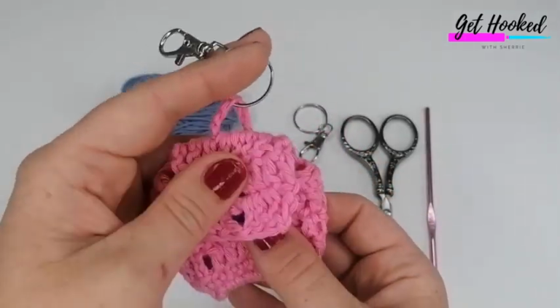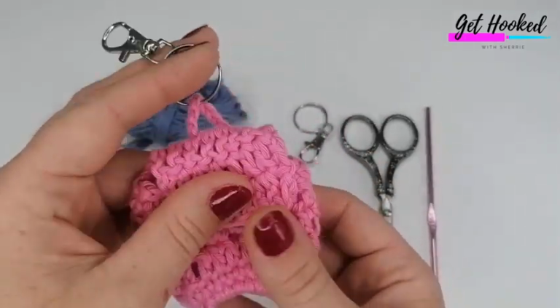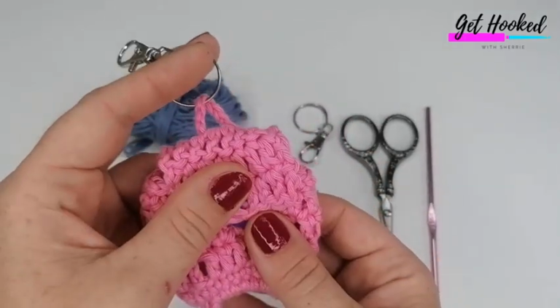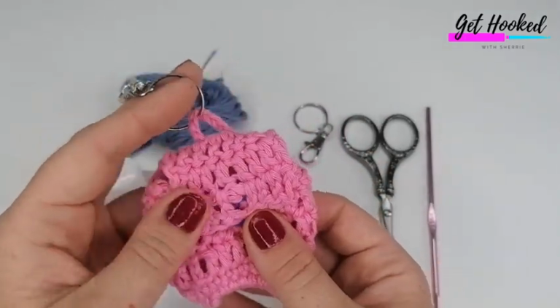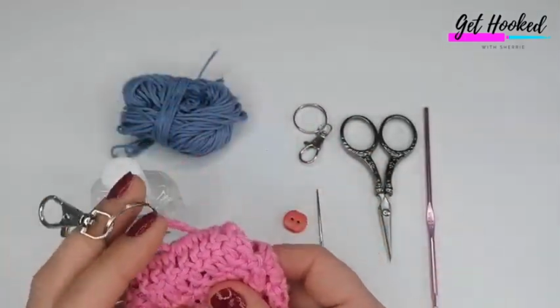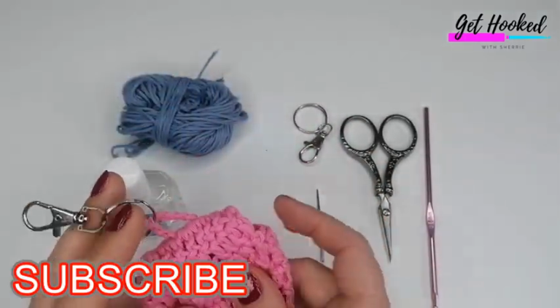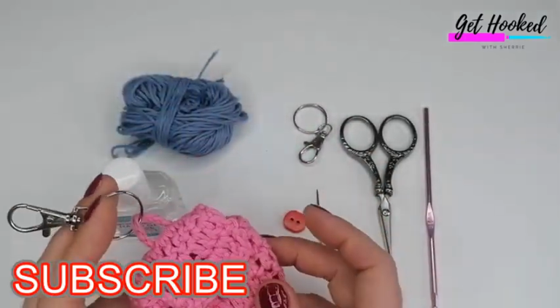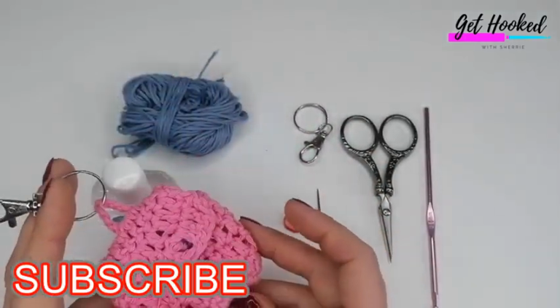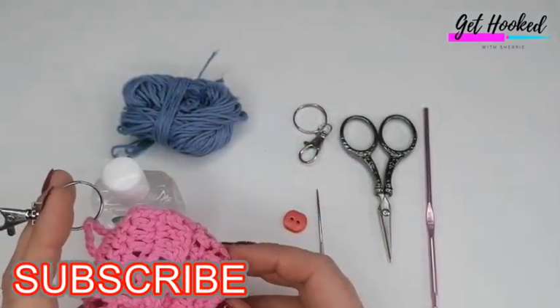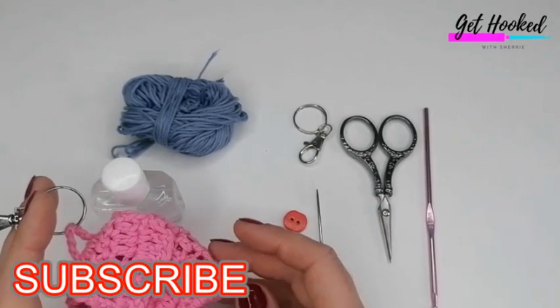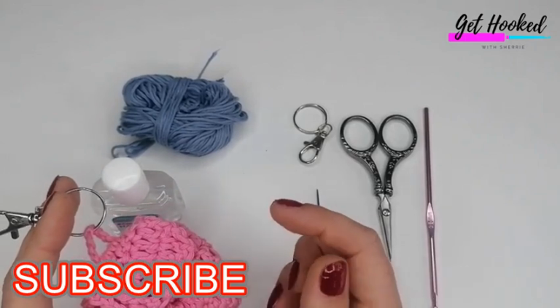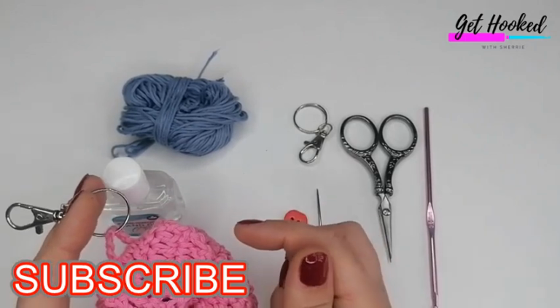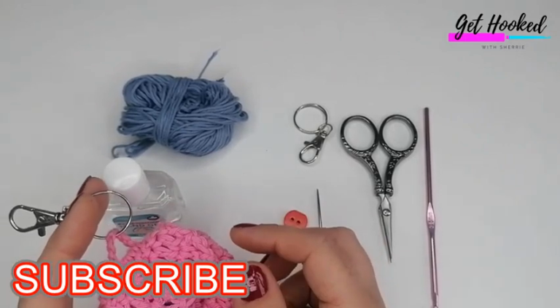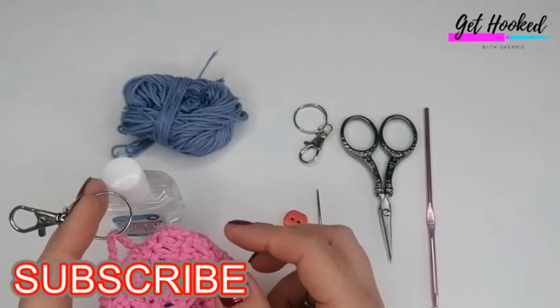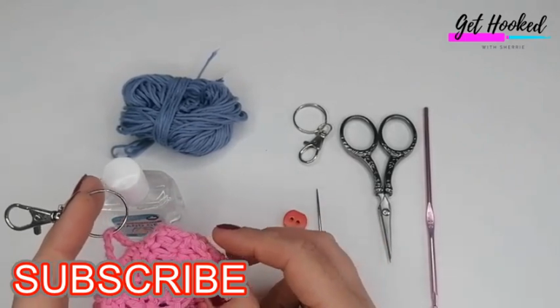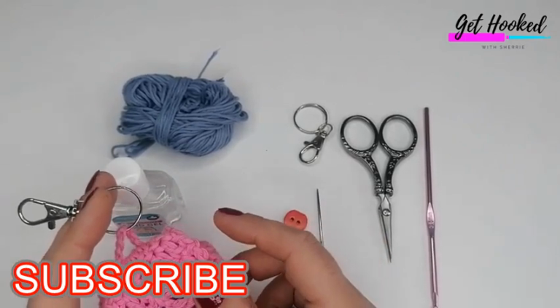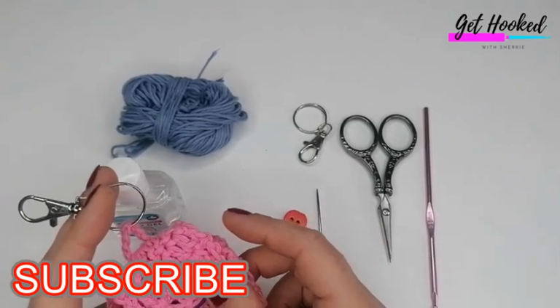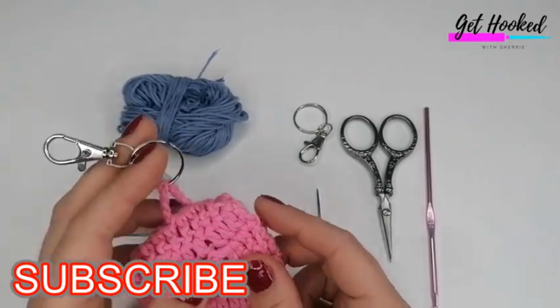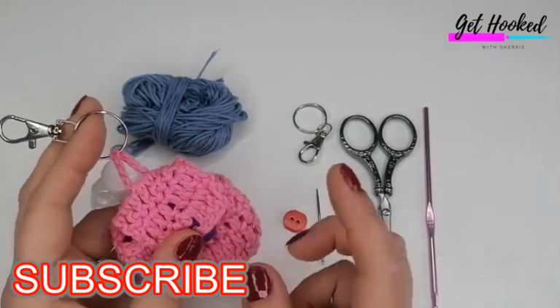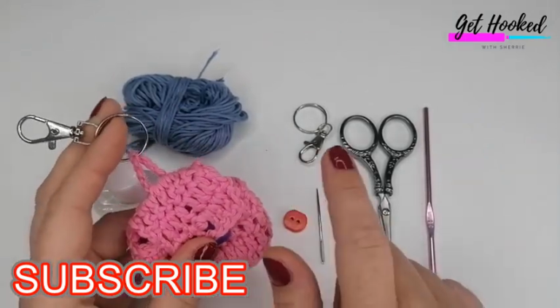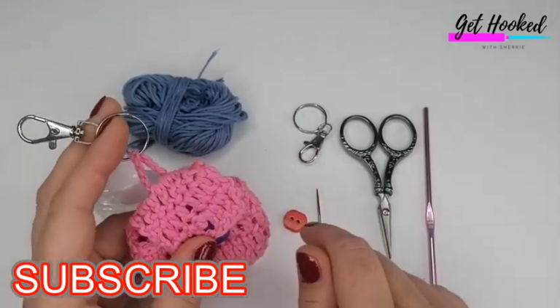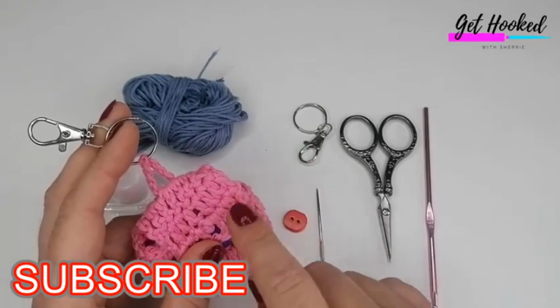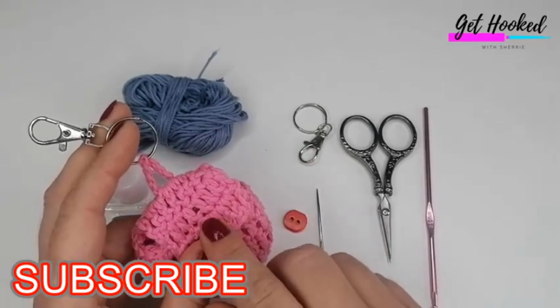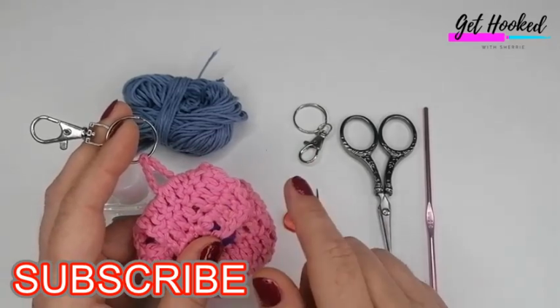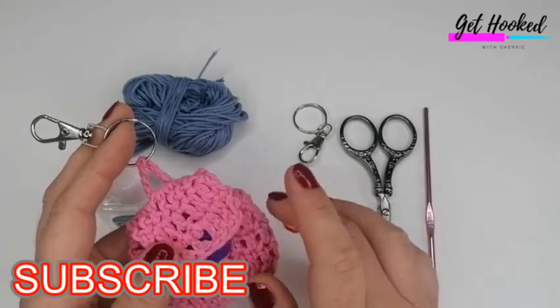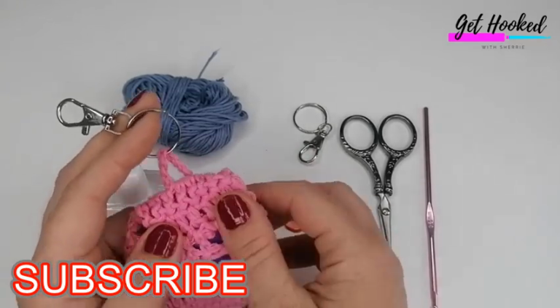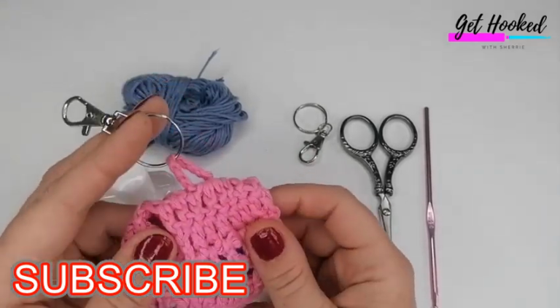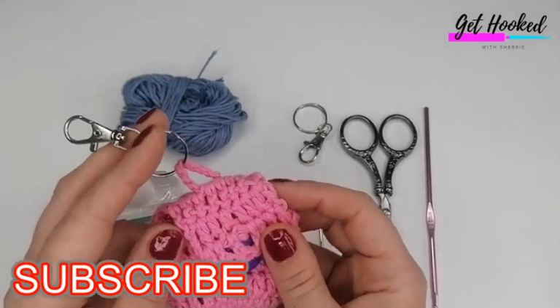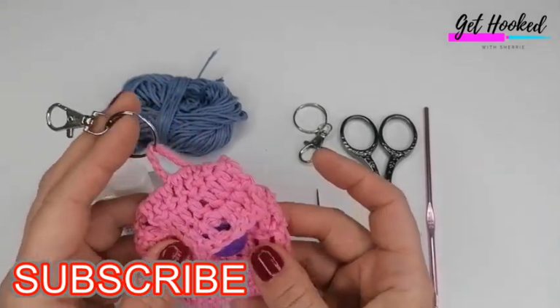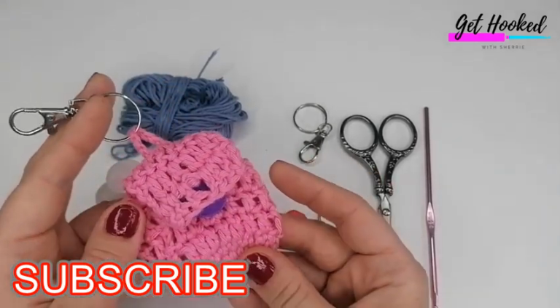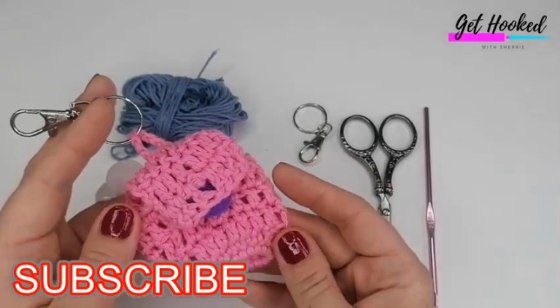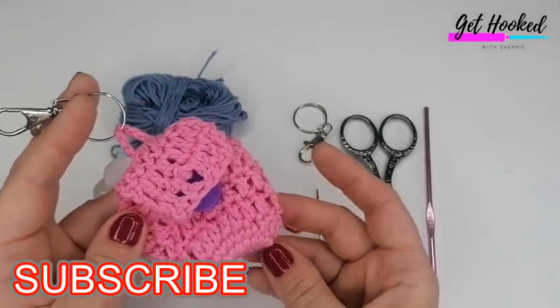Thank you very much for subscribing to my channel. If you haven't, you can hit the subscription button below and click the notification bell next to it. If you click all, it just means you'll be notified every time I upload a tutorial.